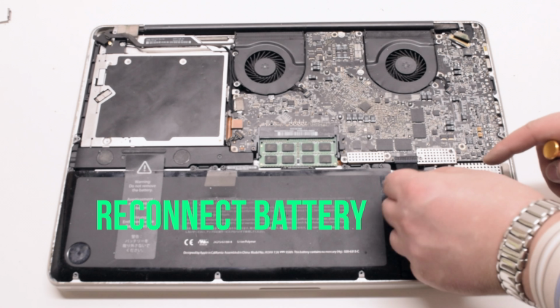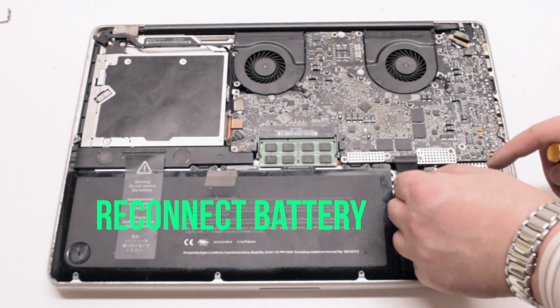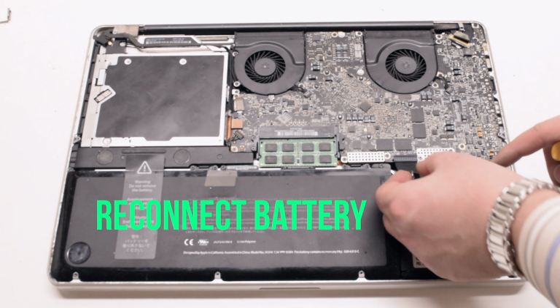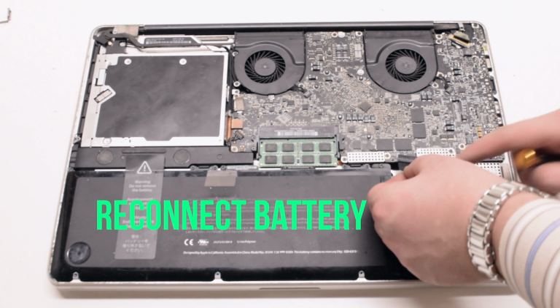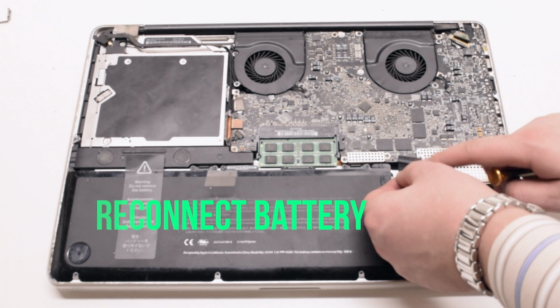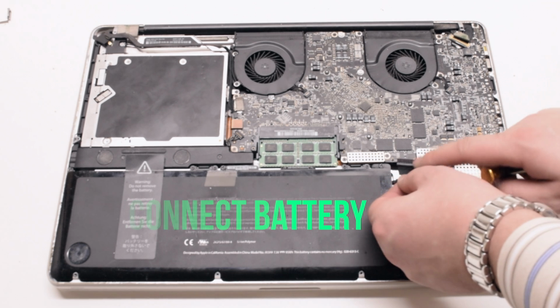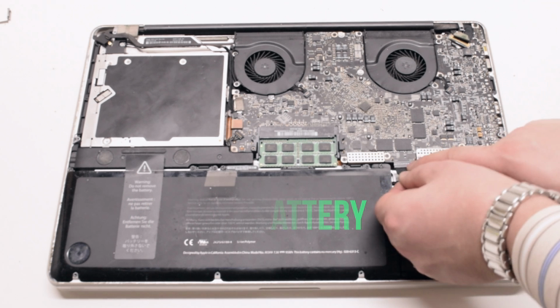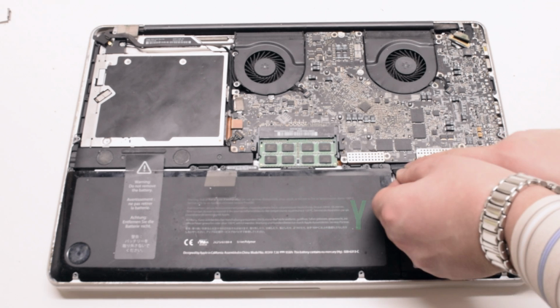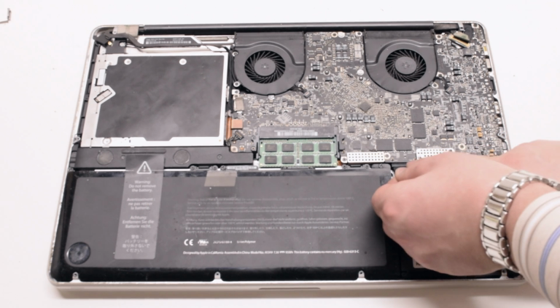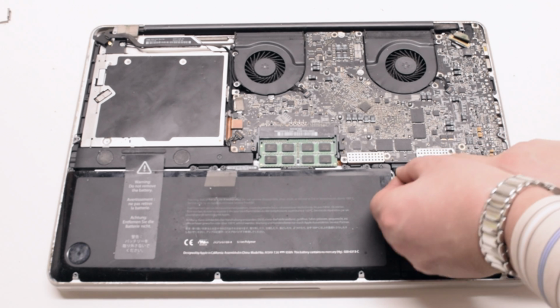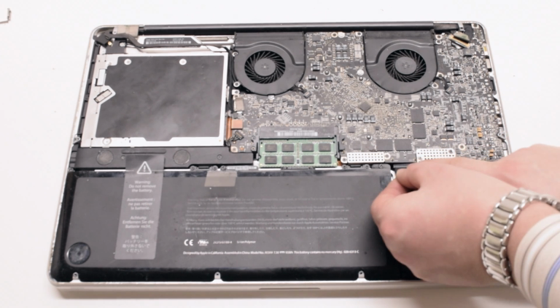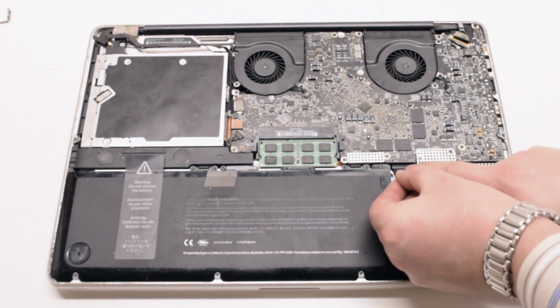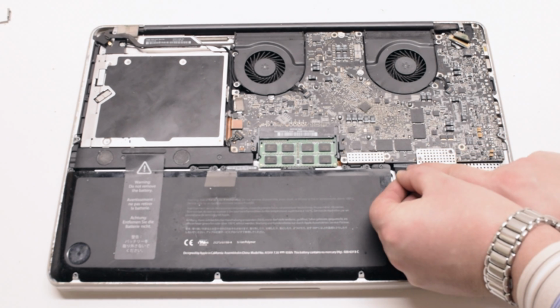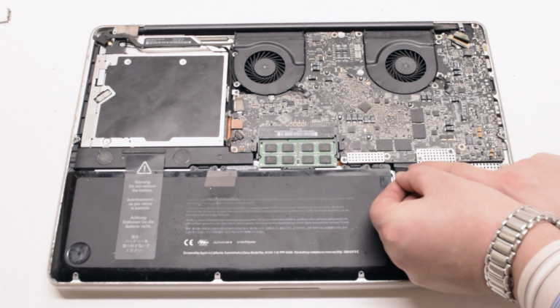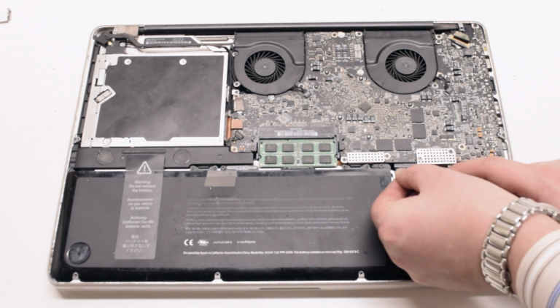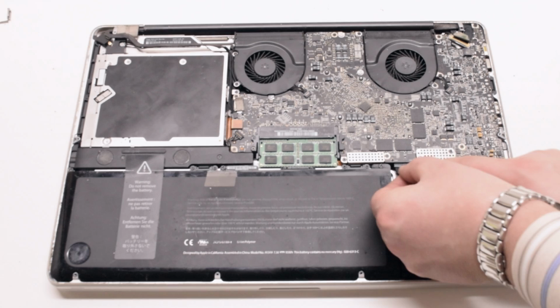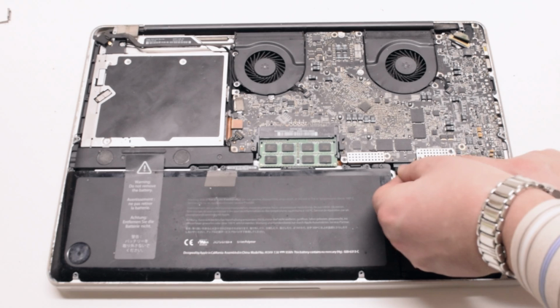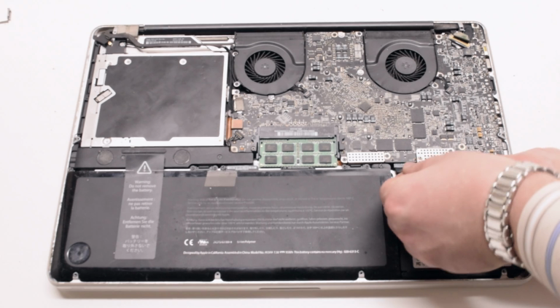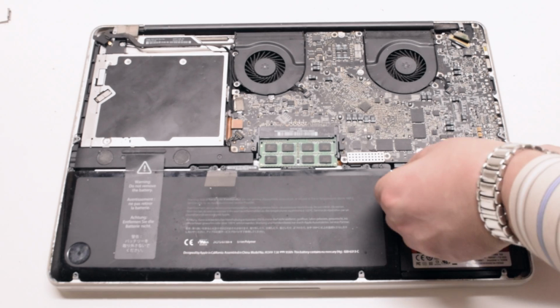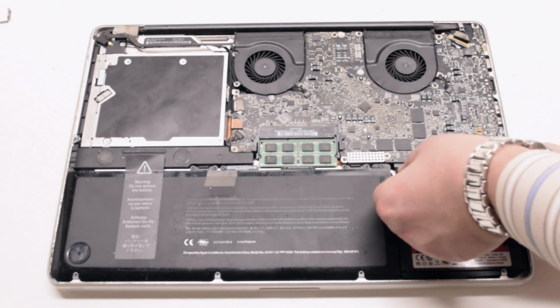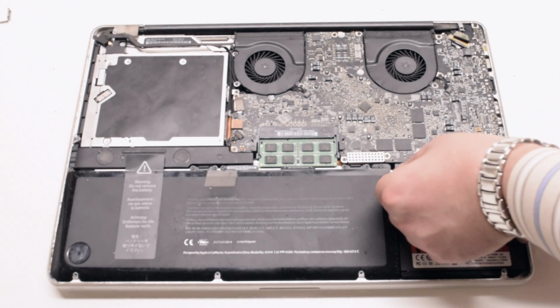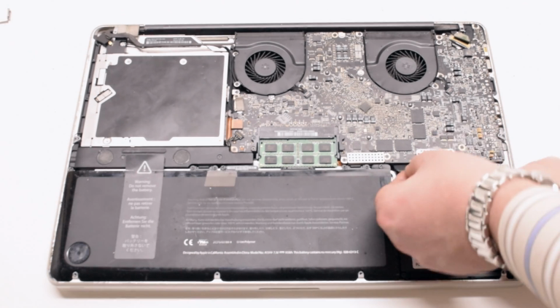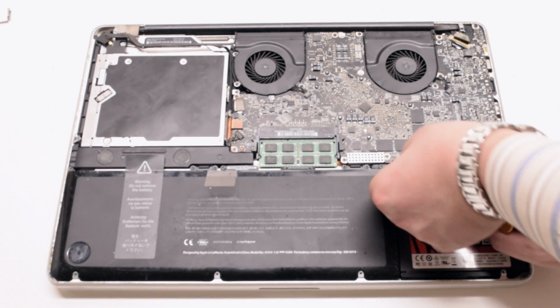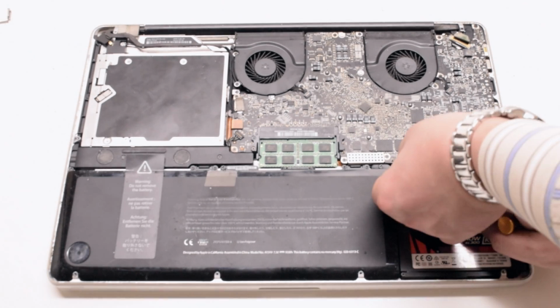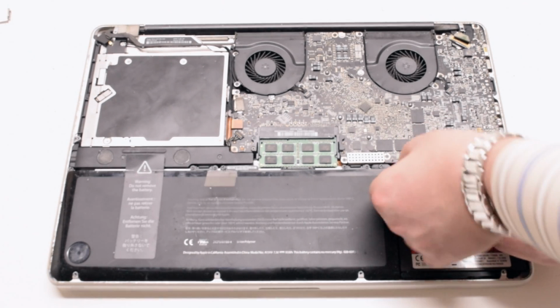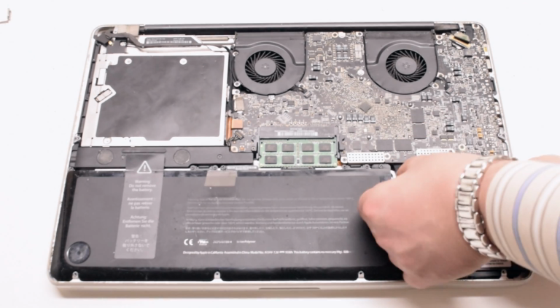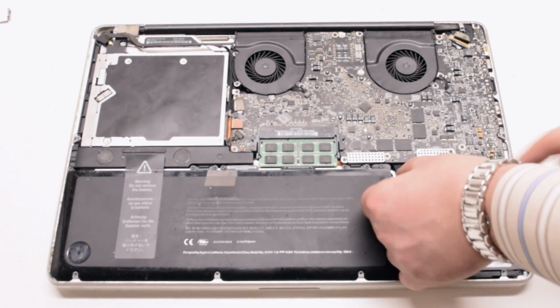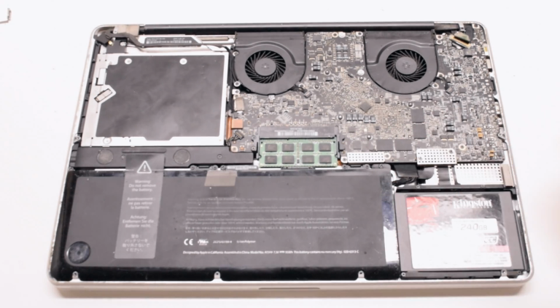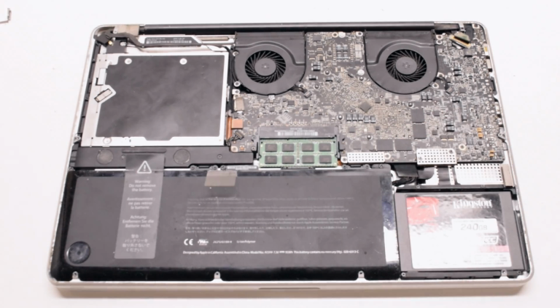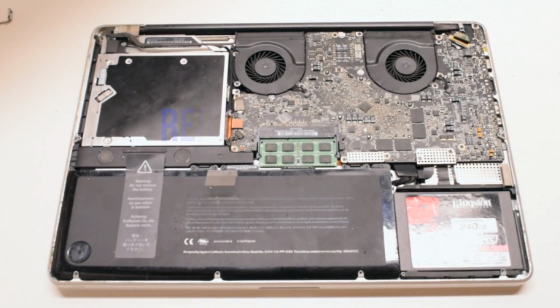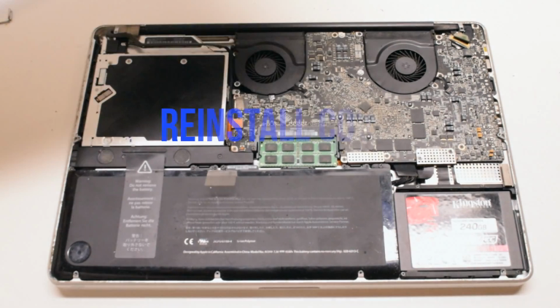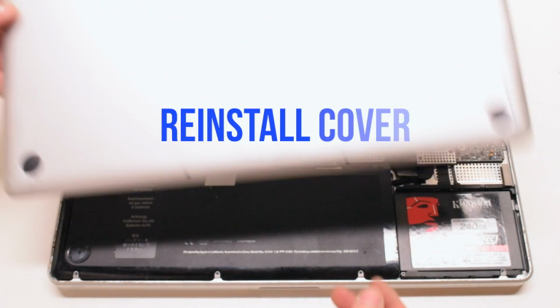Reconnect the battery — this might be a little tricky. Try to get underneath and get a better viewing angle at the socket, then push it in and make sure it's firmly seated.